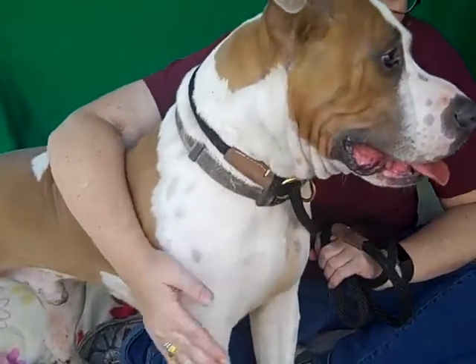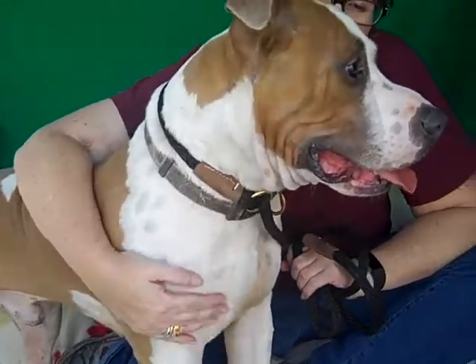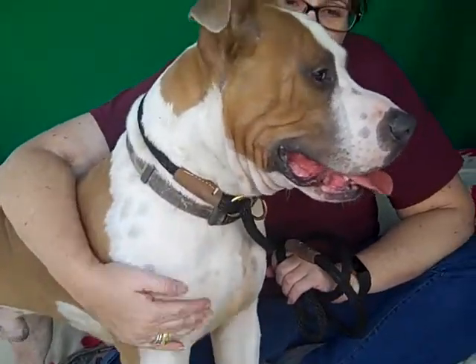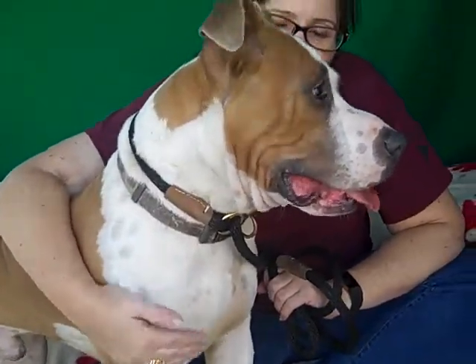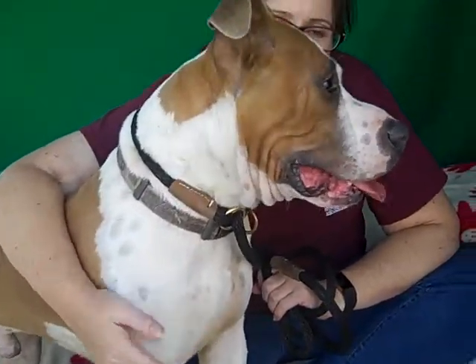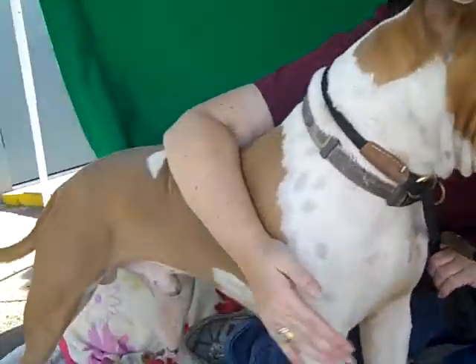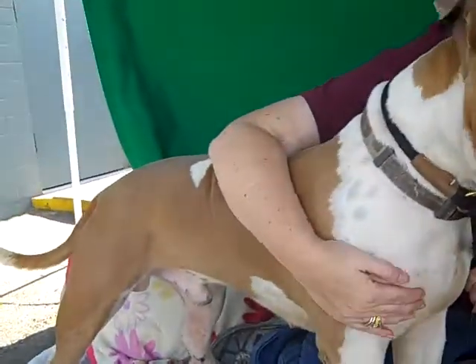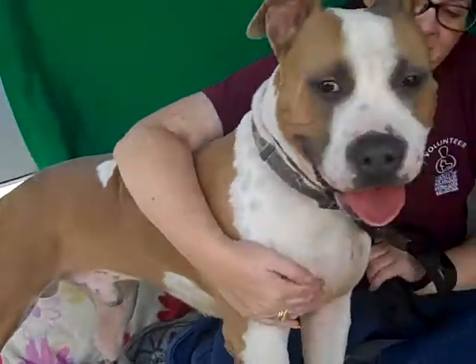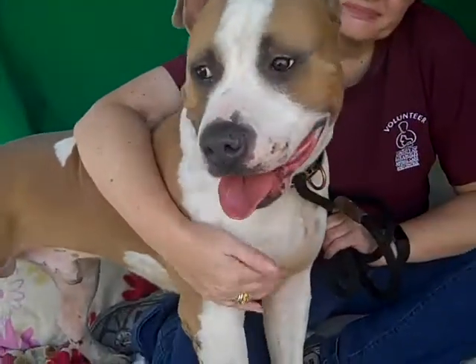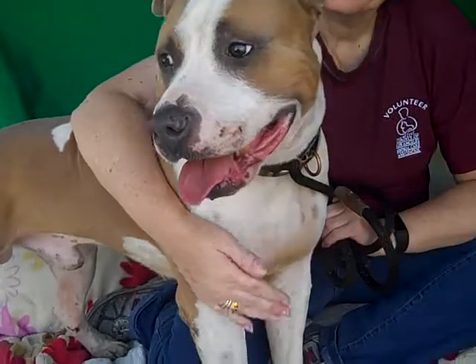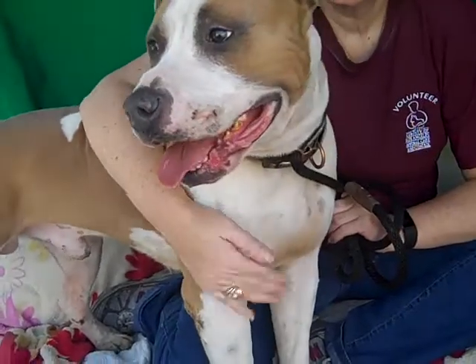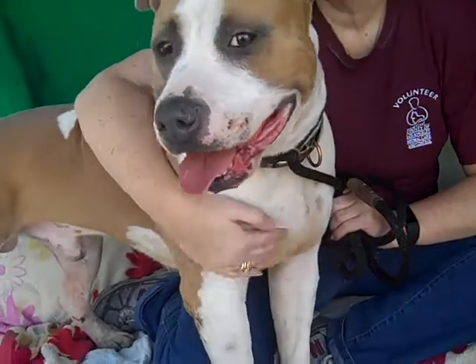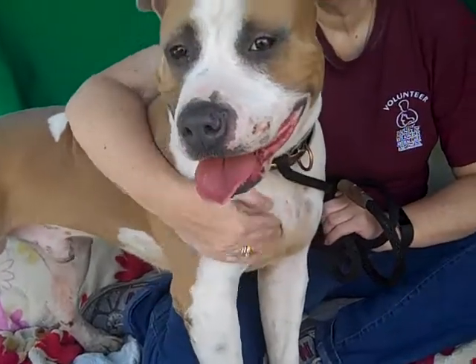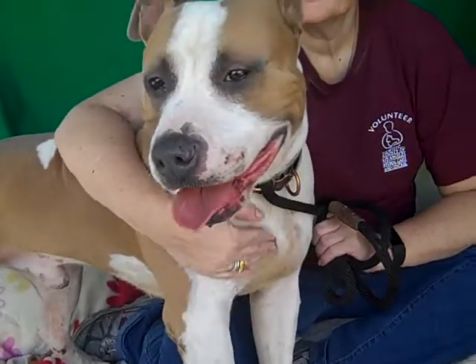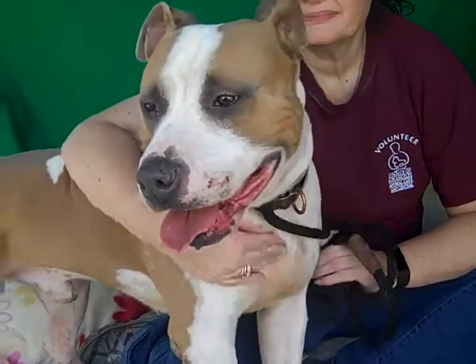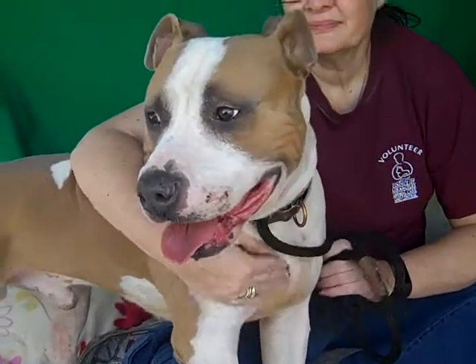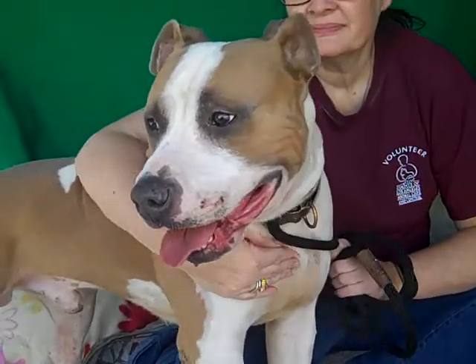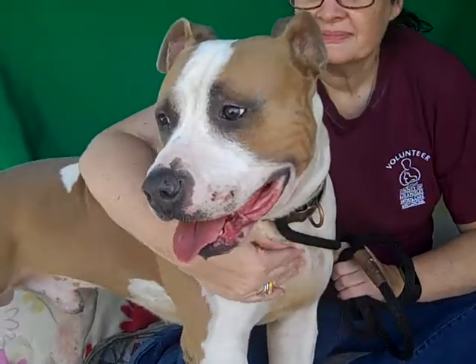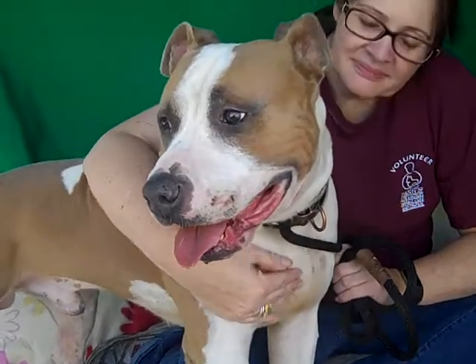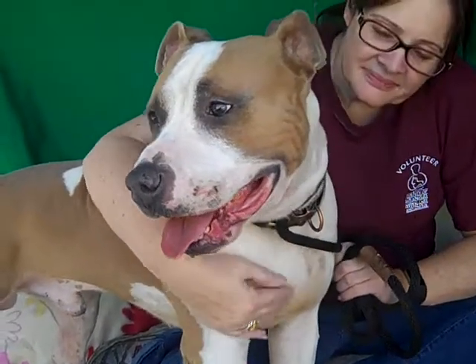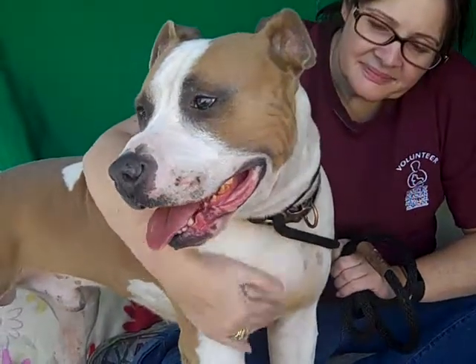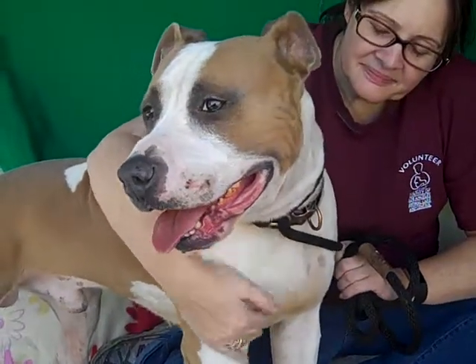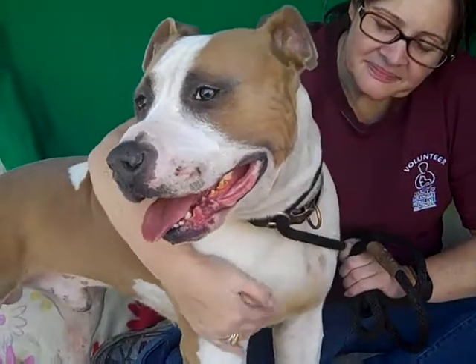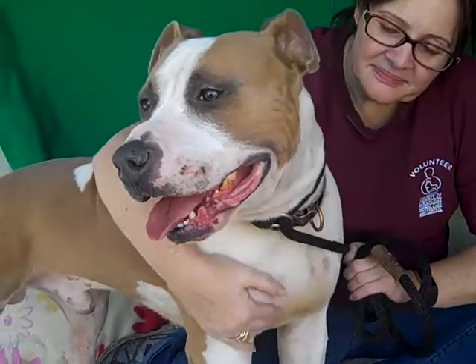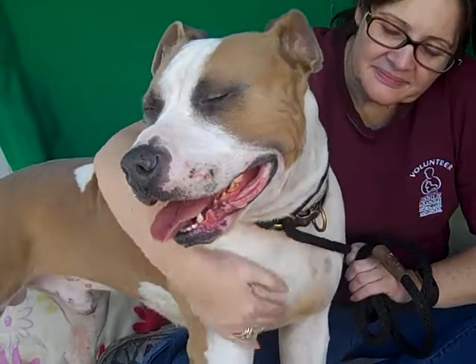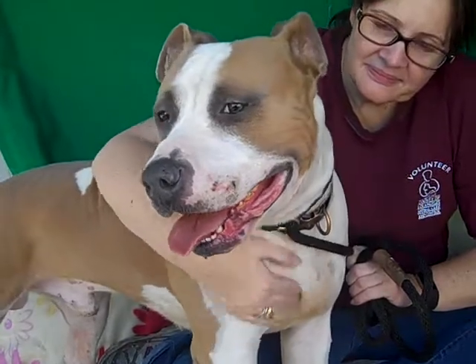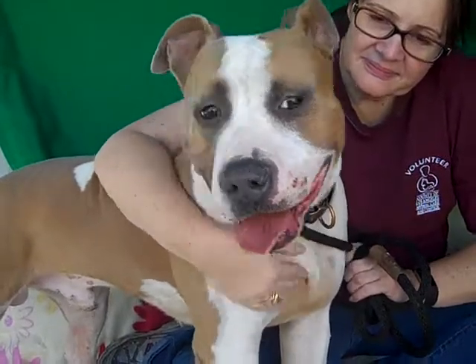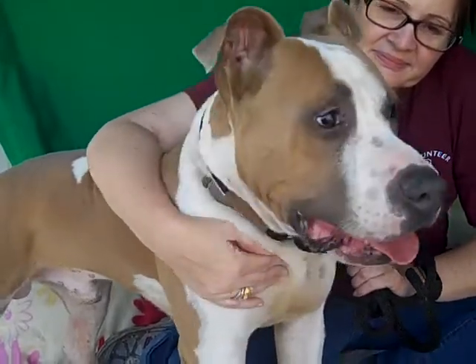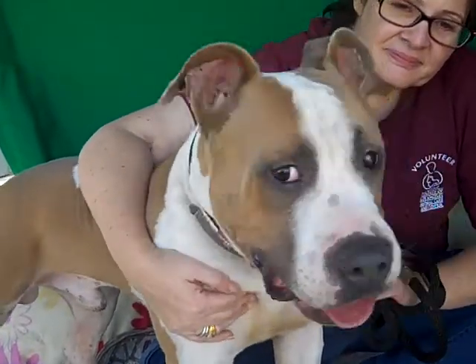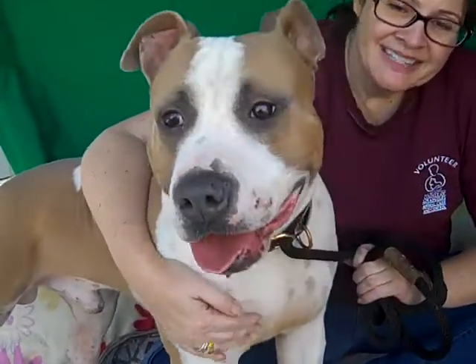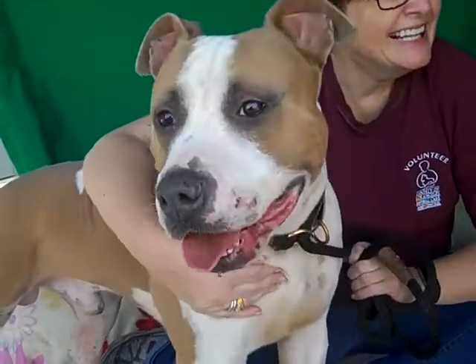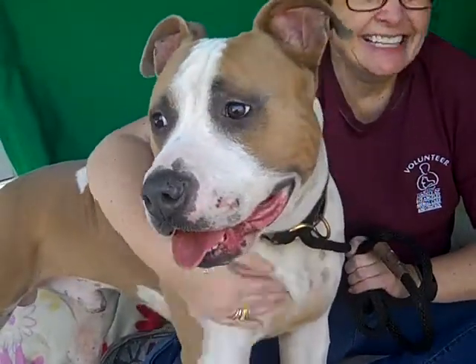He weighs 65 pounds and this guy of course needs some basic training. Having been in the shelter for a couple of months, he just needs refreshers on leash training and all that.